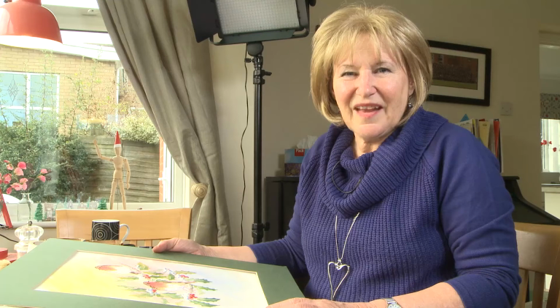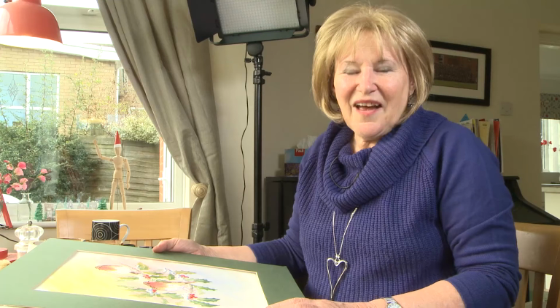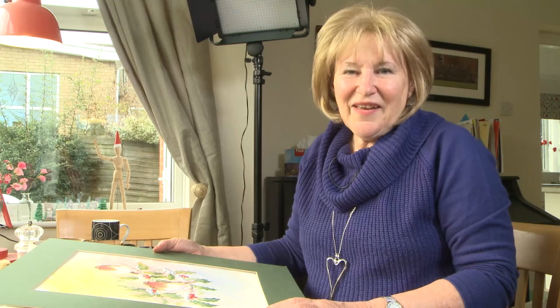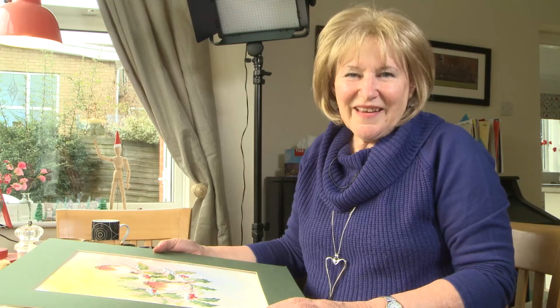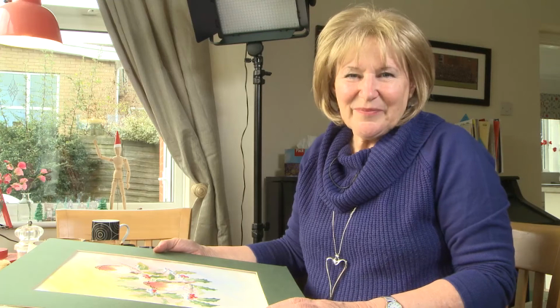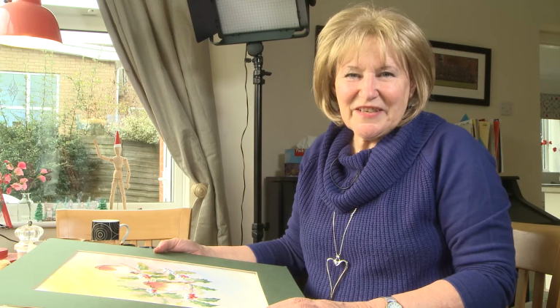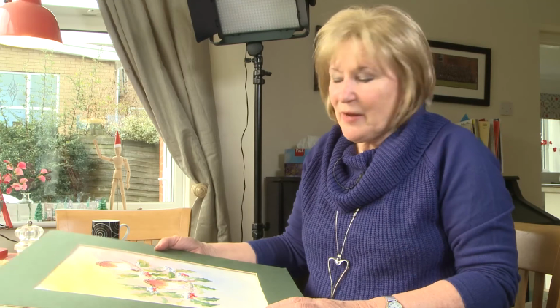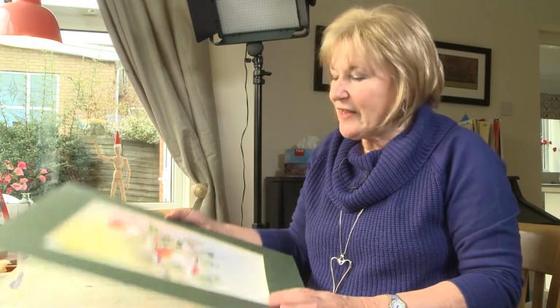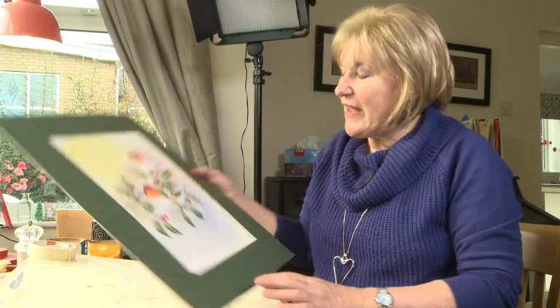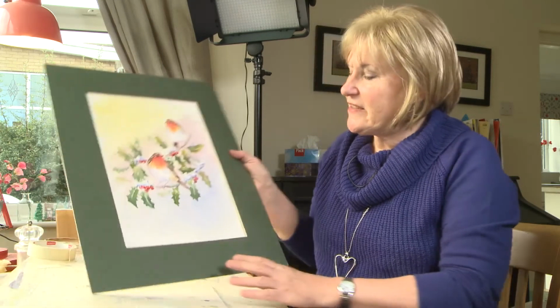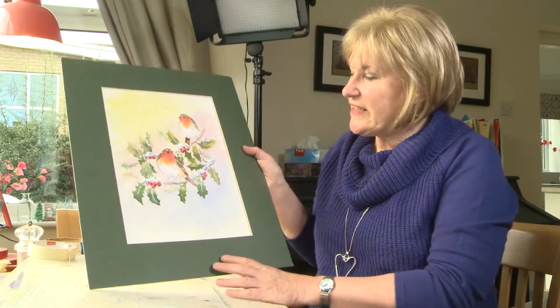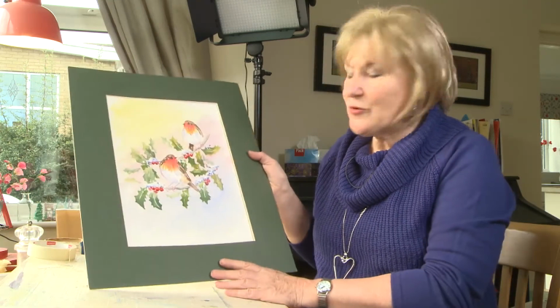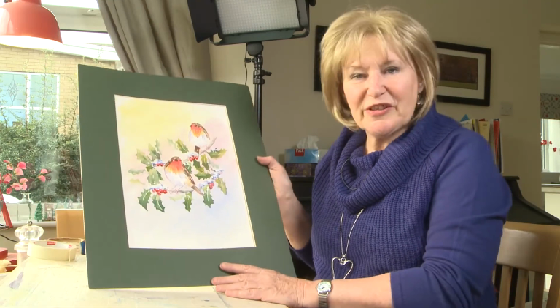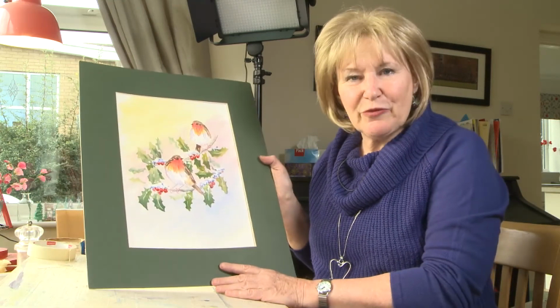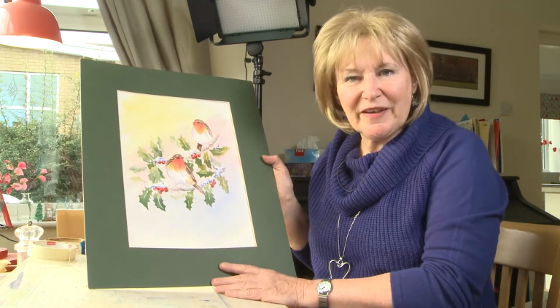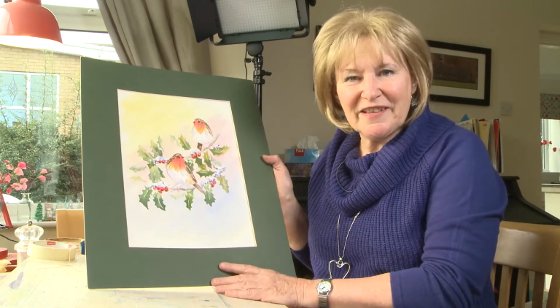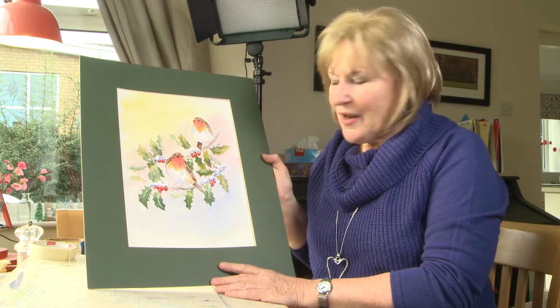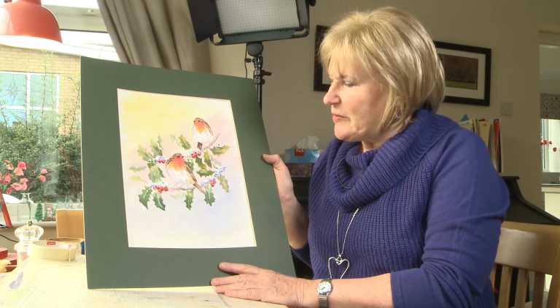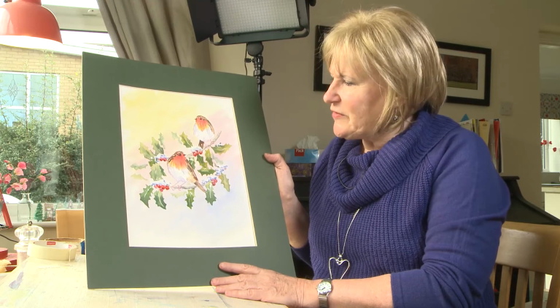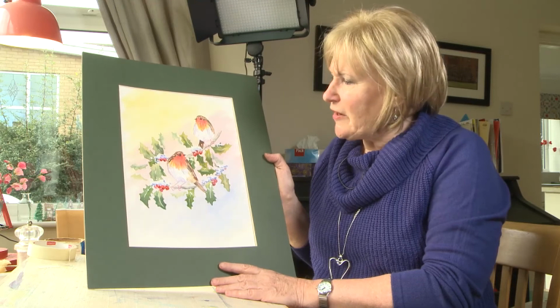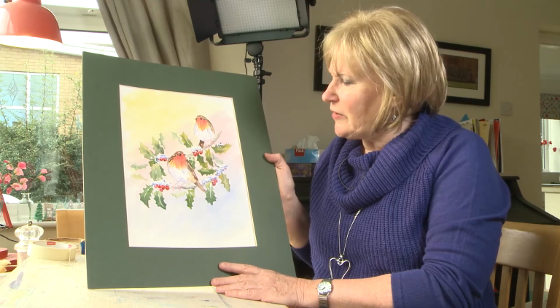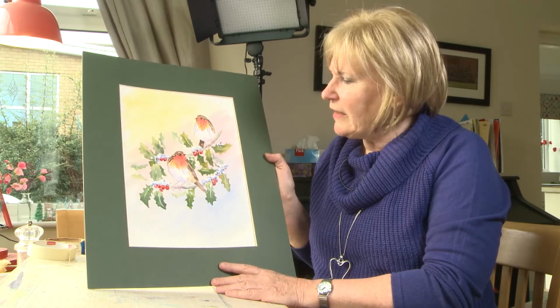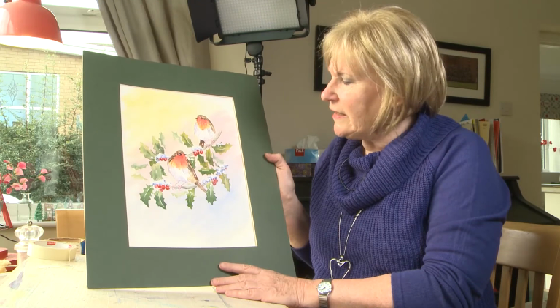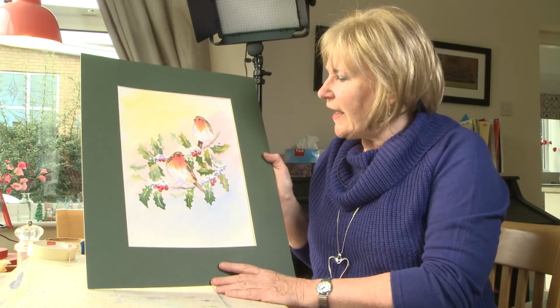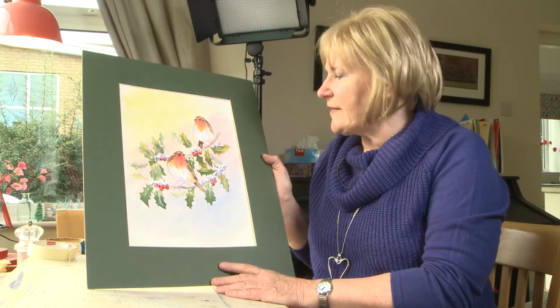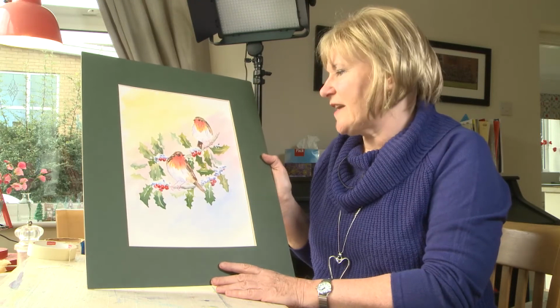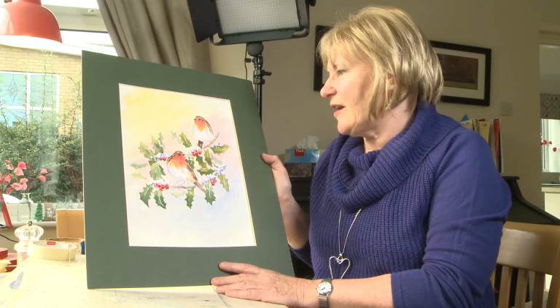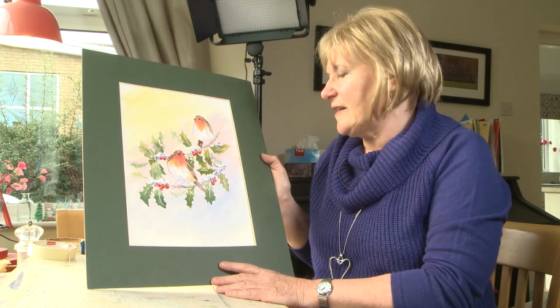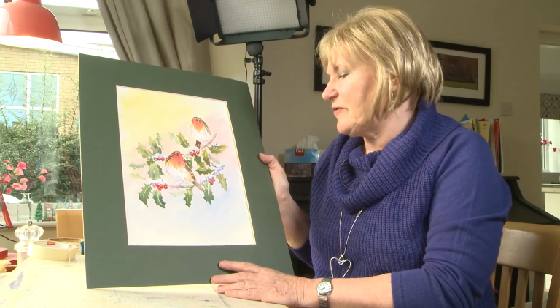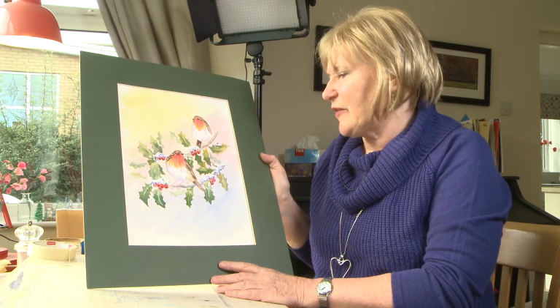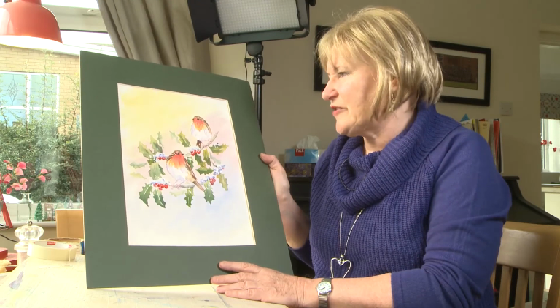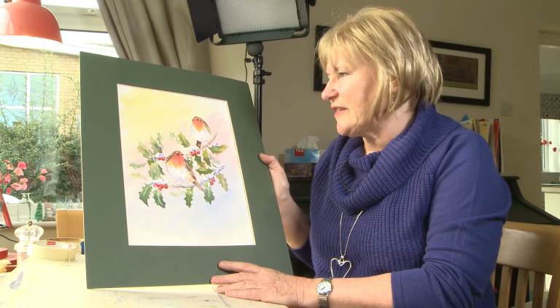Hi there. Today we're looking at painting seasonal Christmas robins with a bit of snow, holly, and a little bit of background to it.